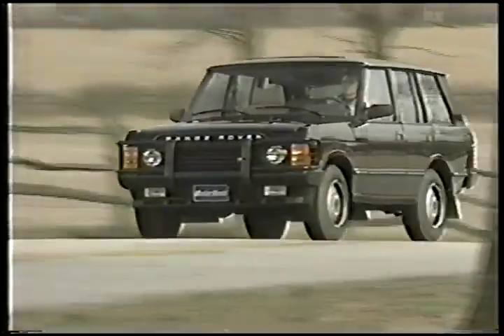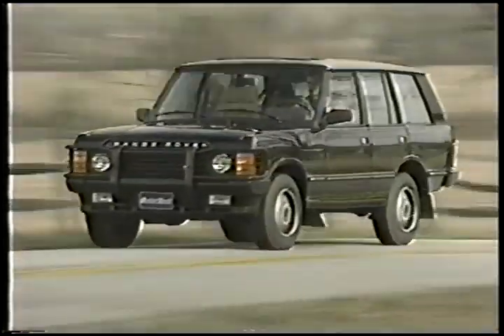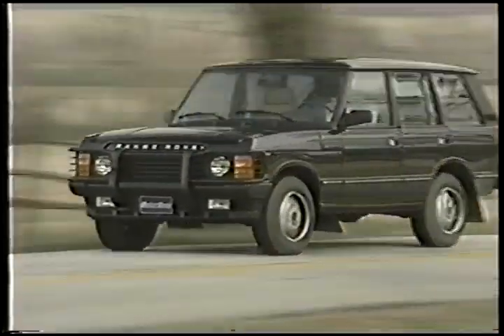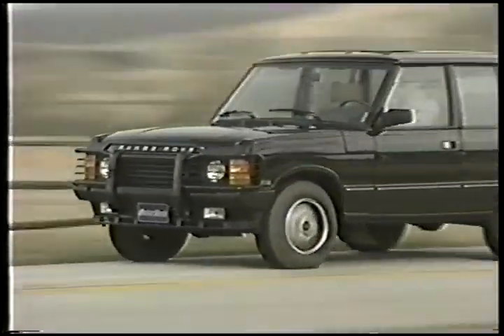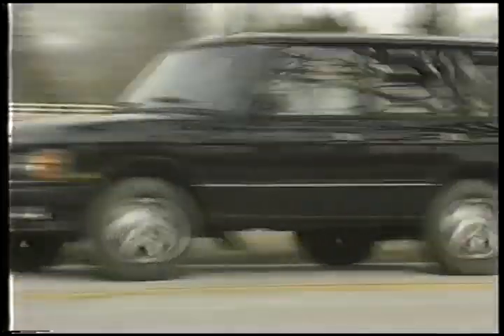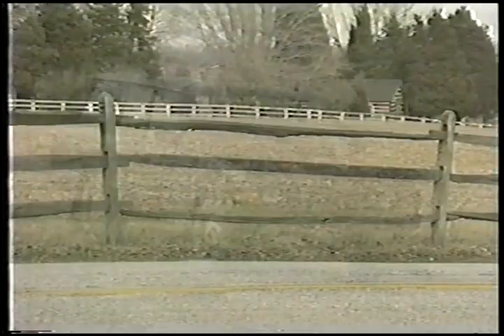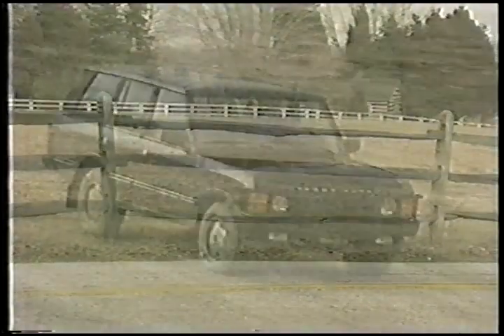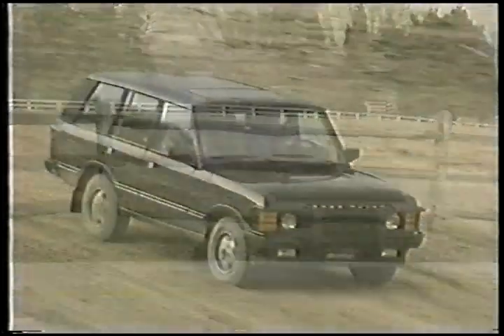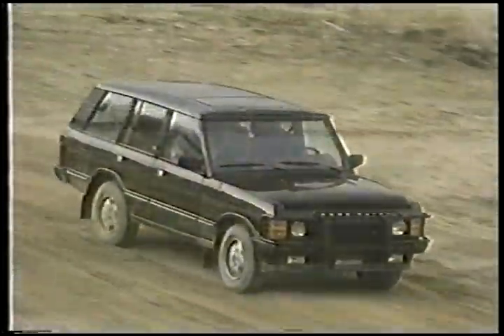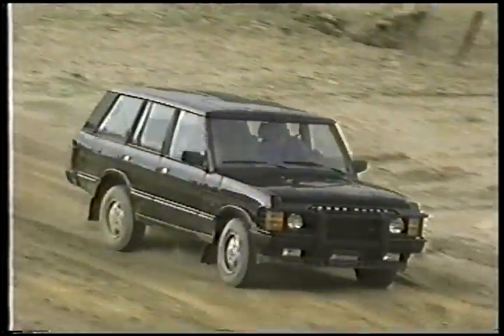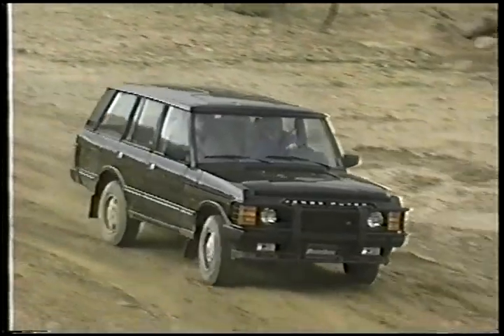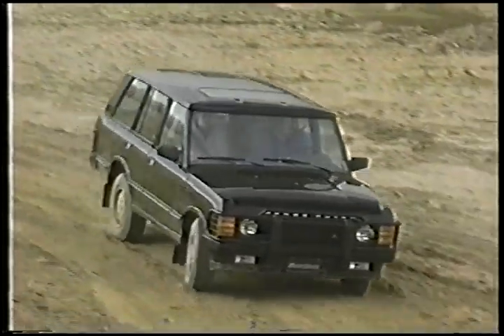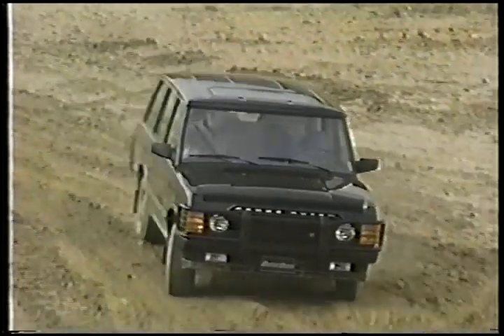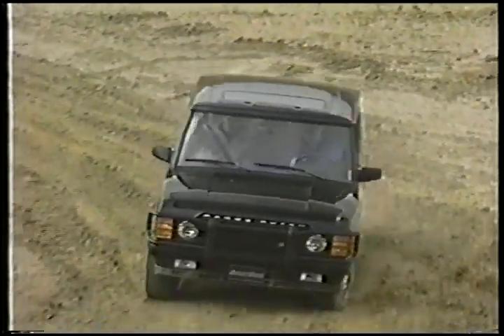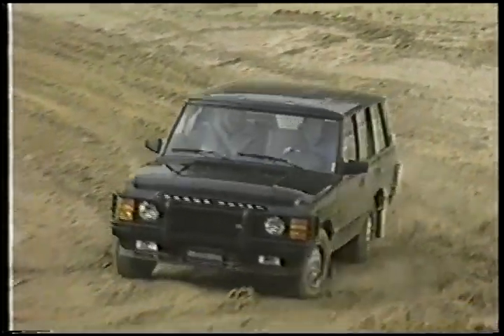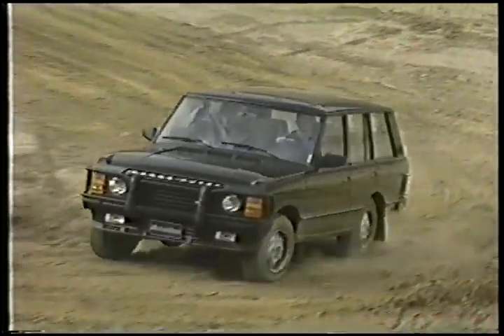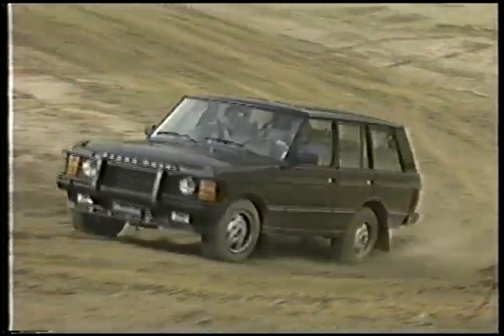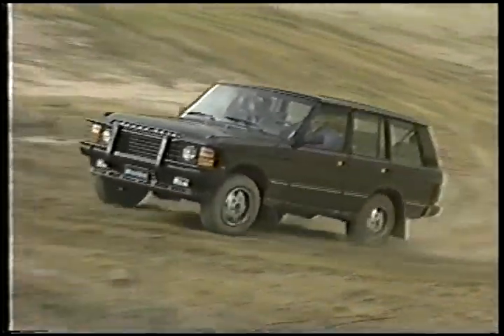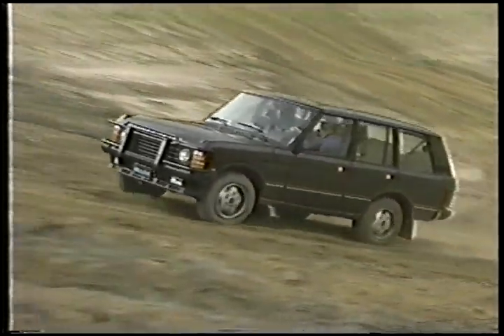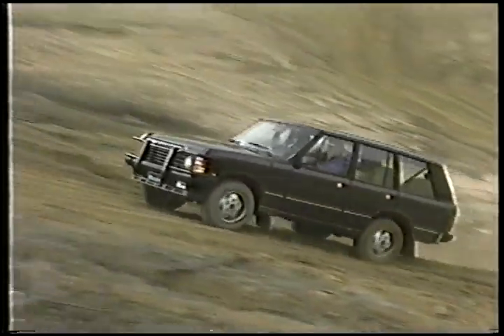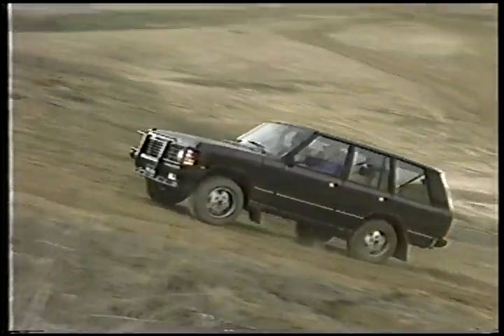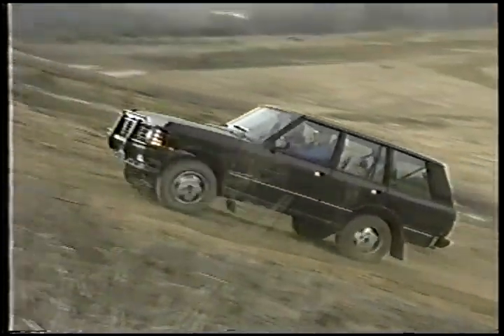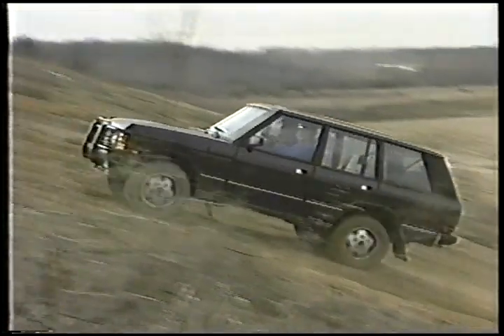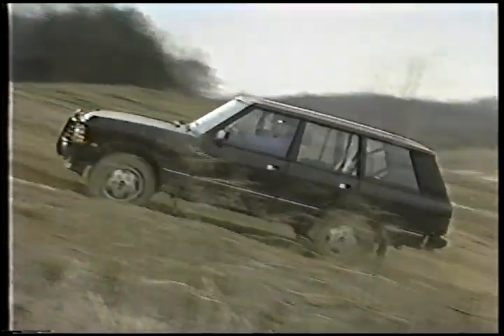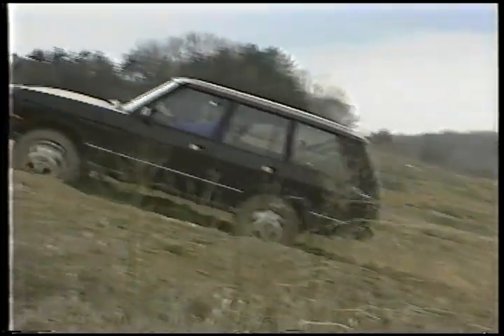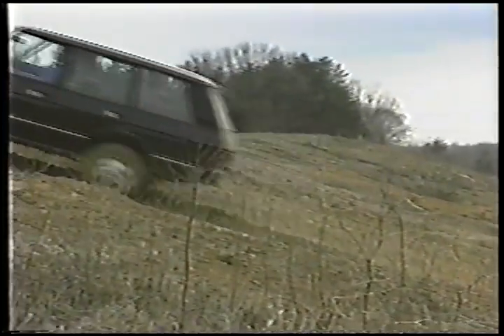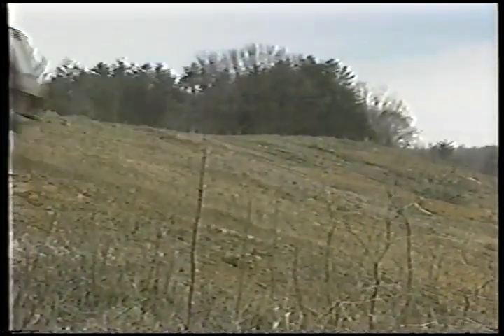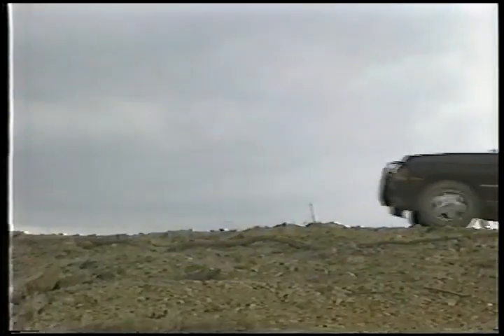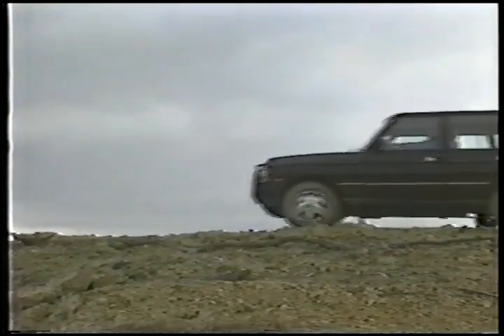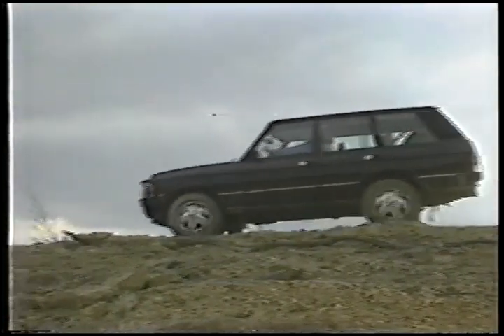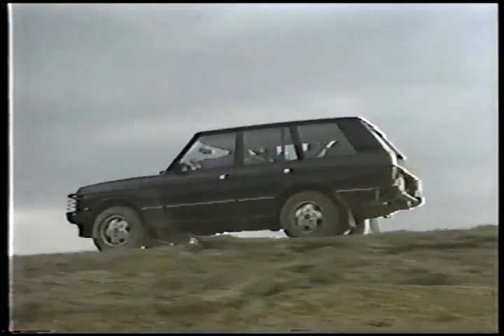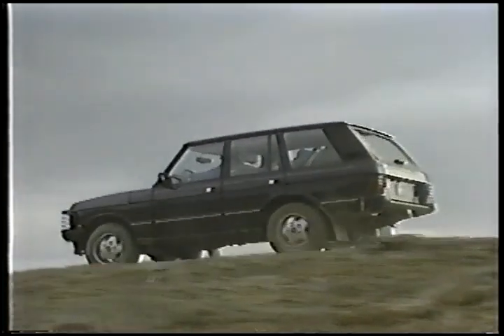With its solid engine performance, superb on- and off-road handling abilities, and an even higher level of luxury appointments than before, the County SE is another gem from Range Rover — the crown jewel of 4x4s.